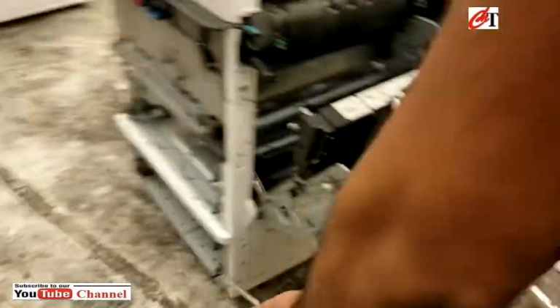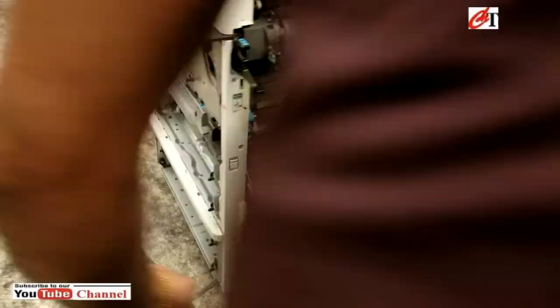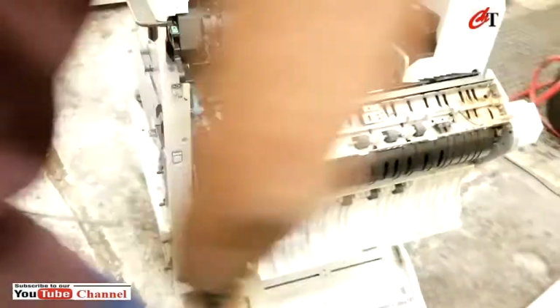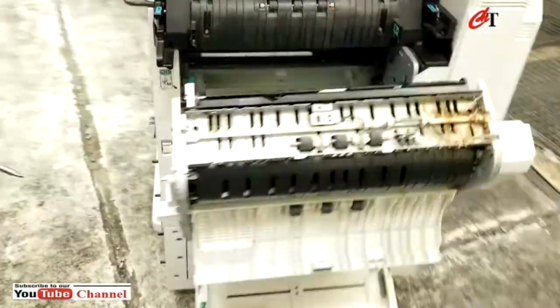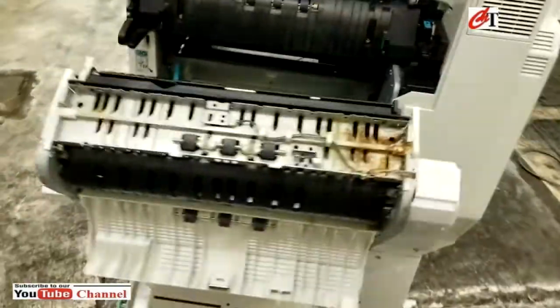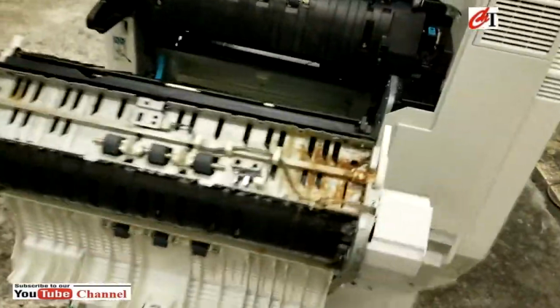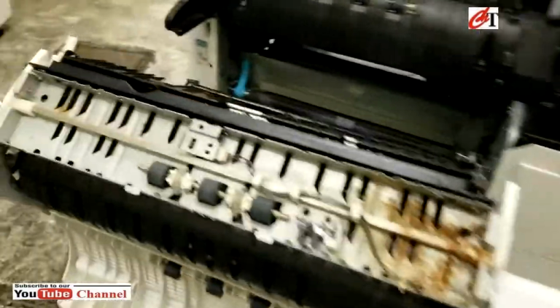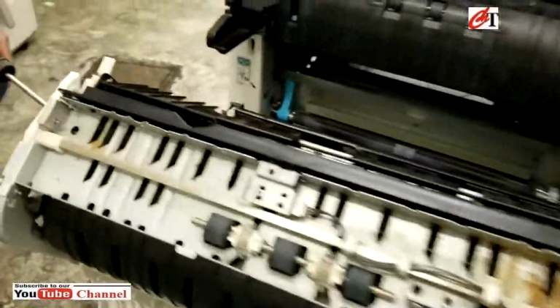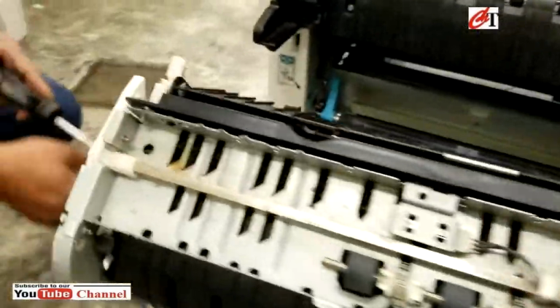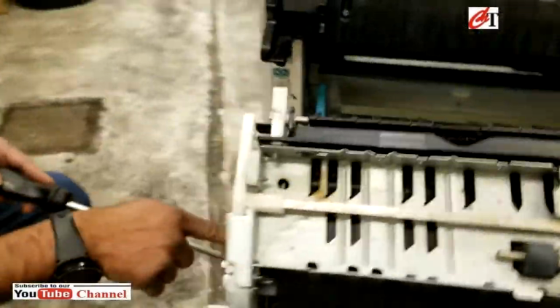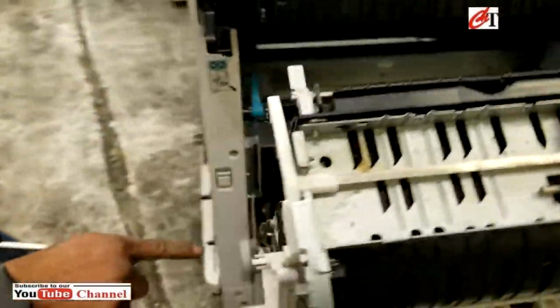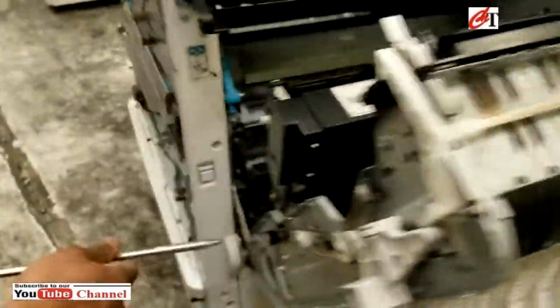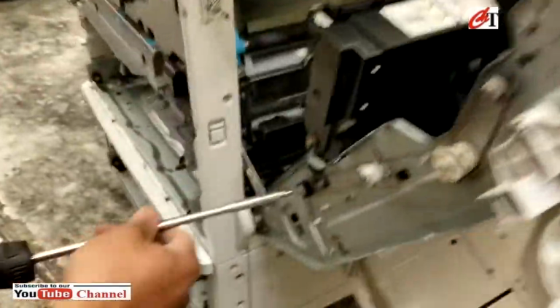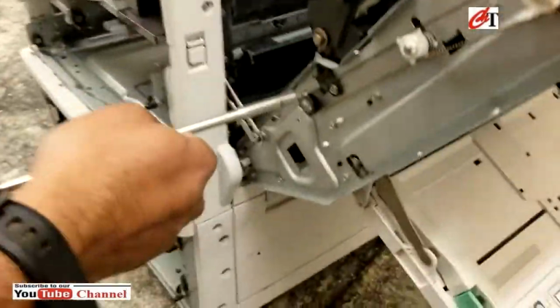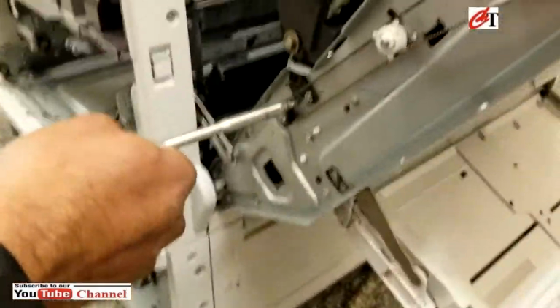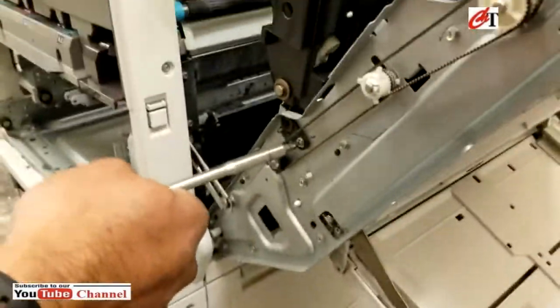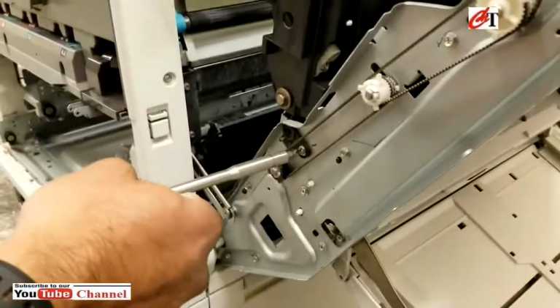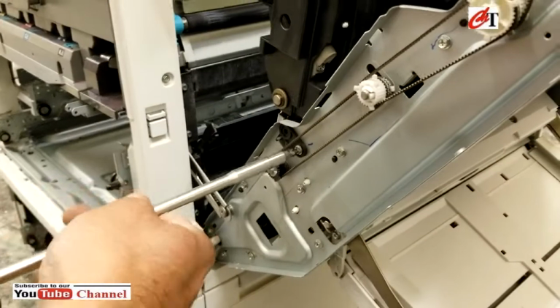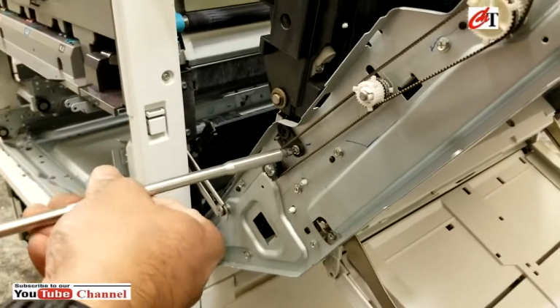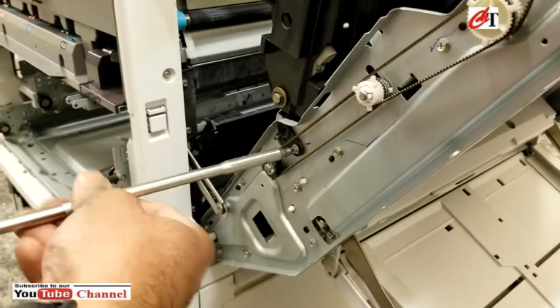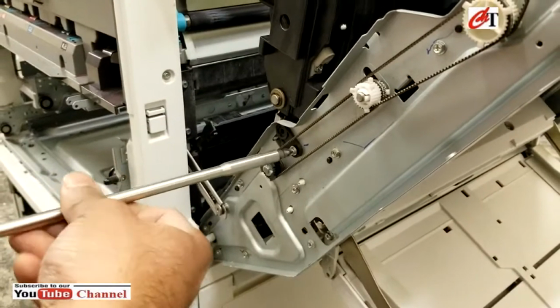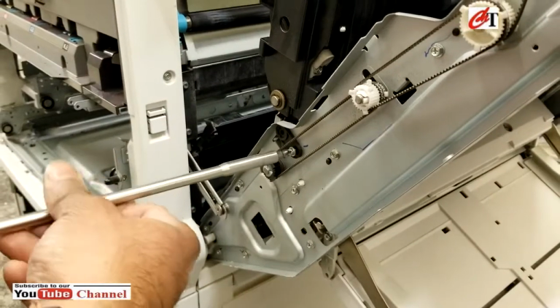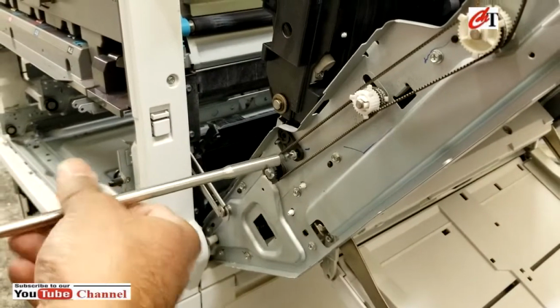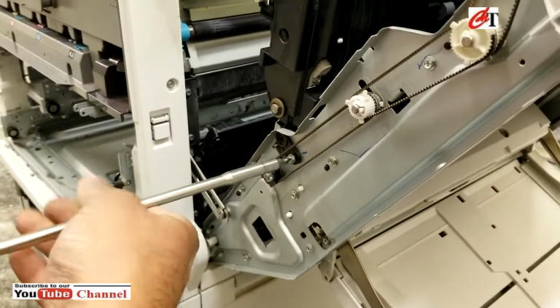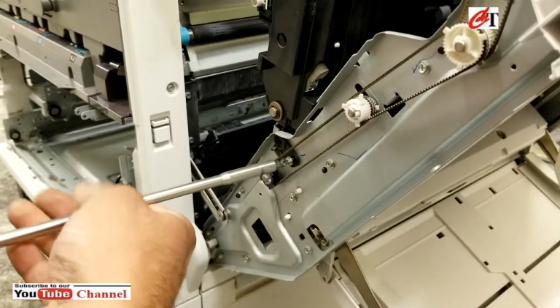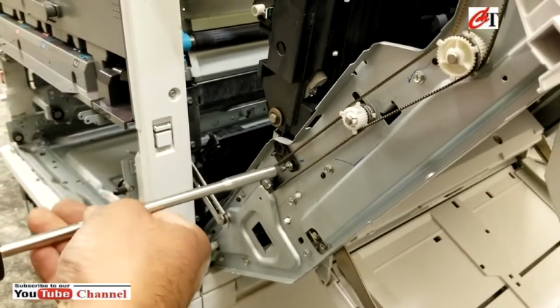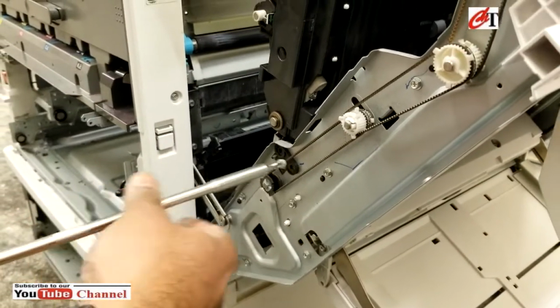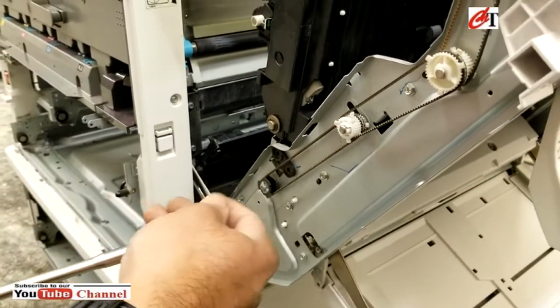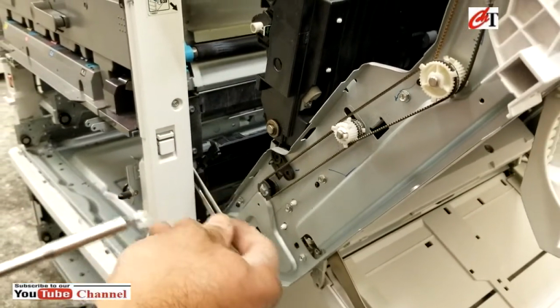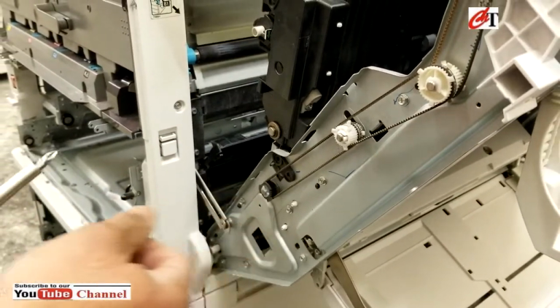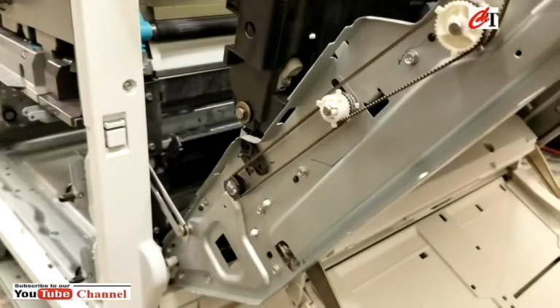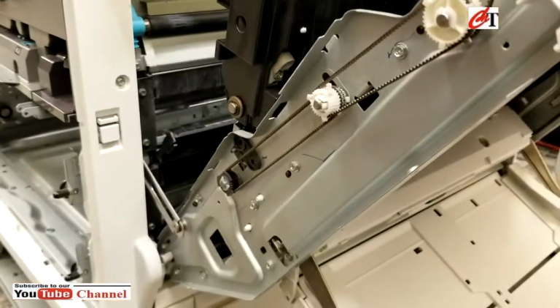Then you can take the rear cover off as well, or if you want, you can just take the guide pin off — one screw.